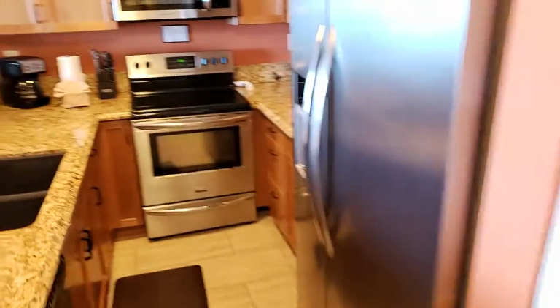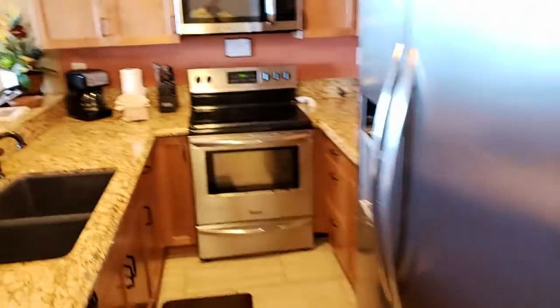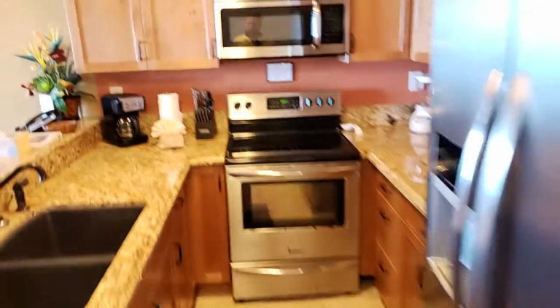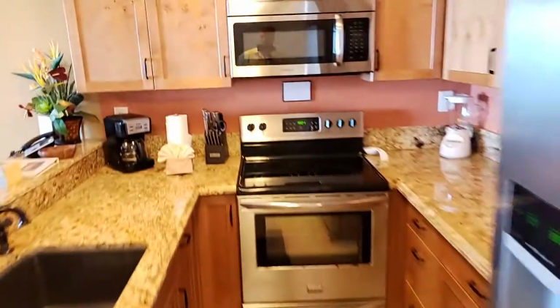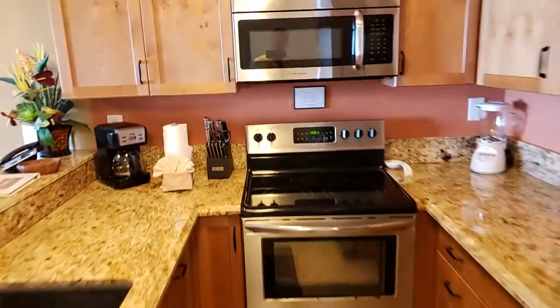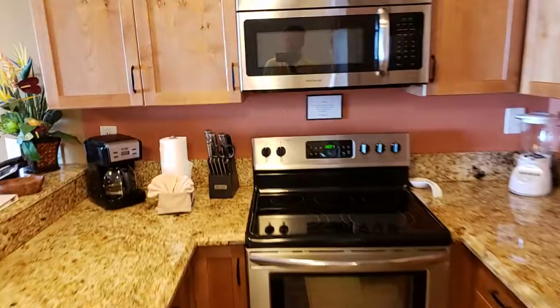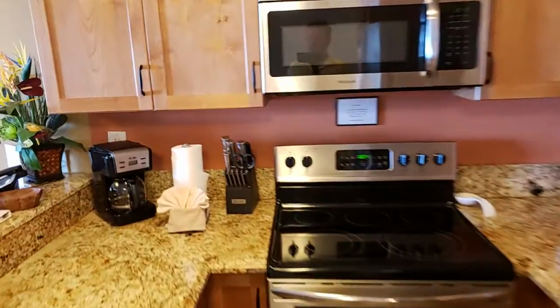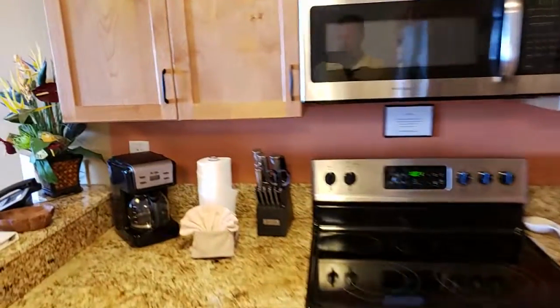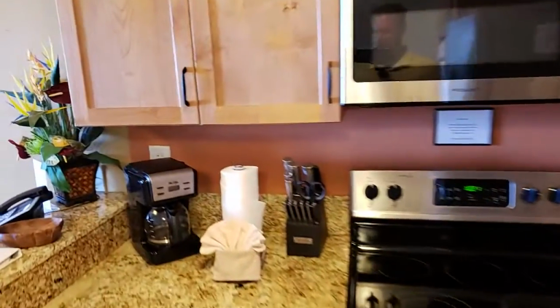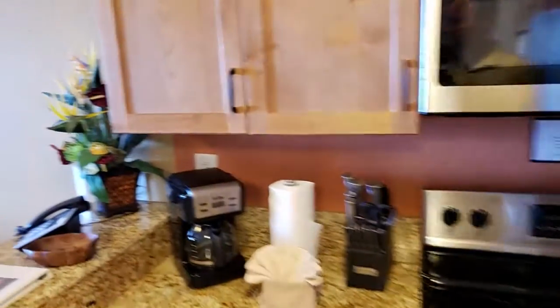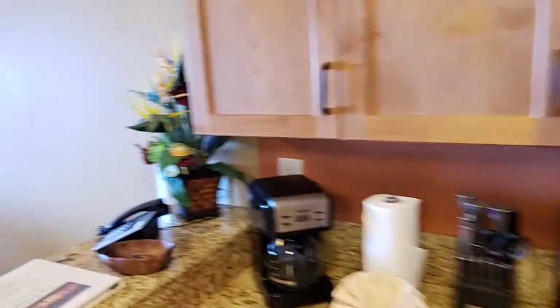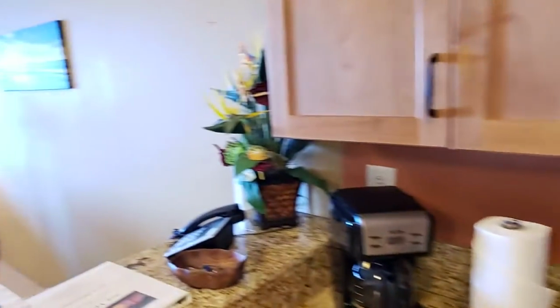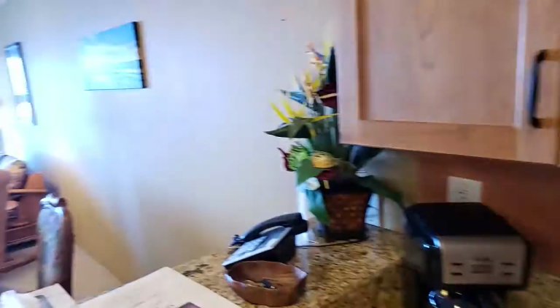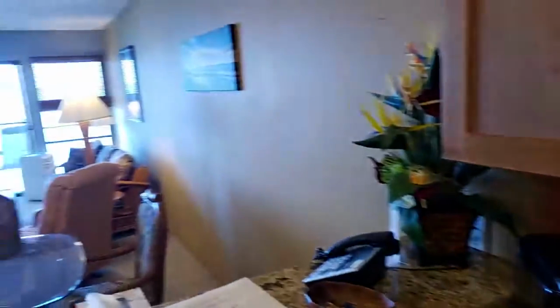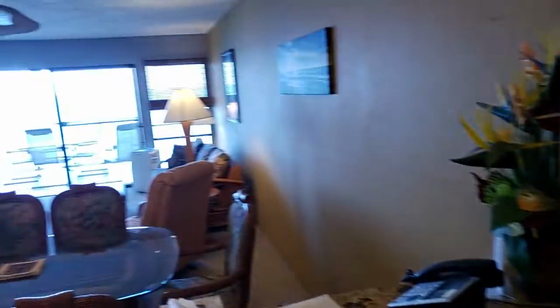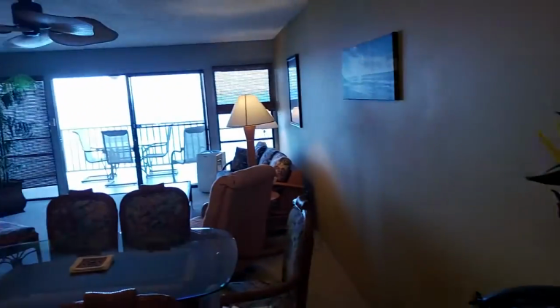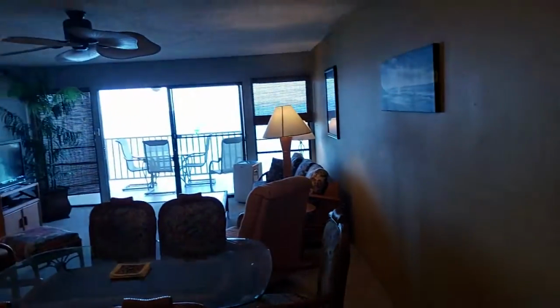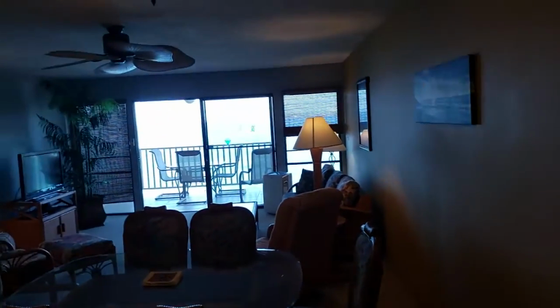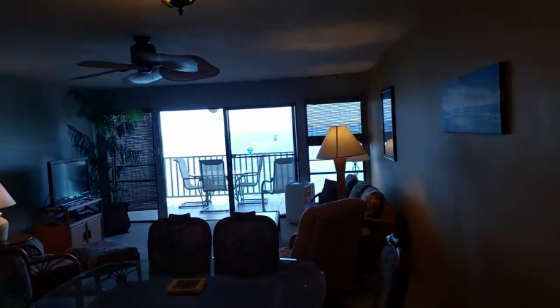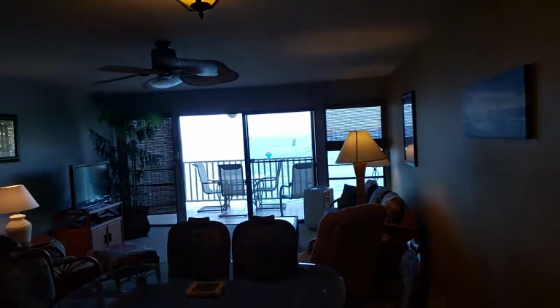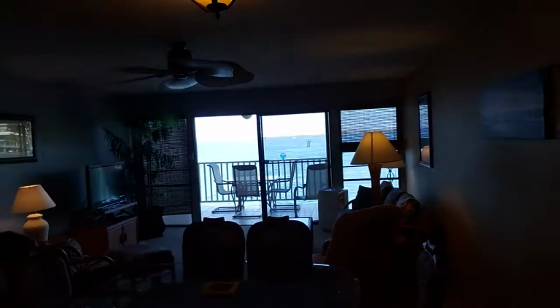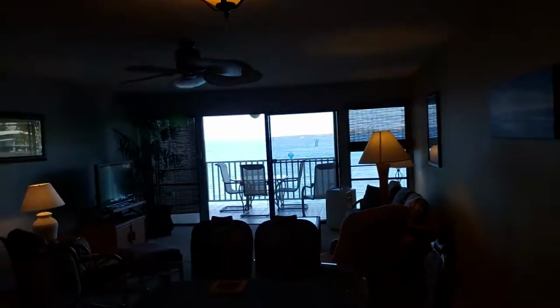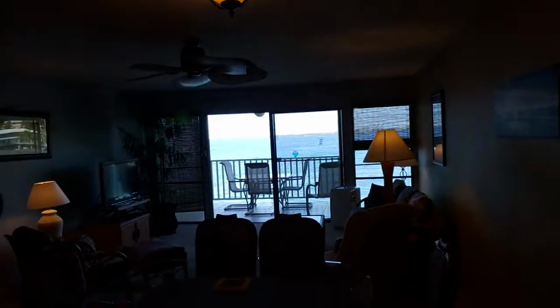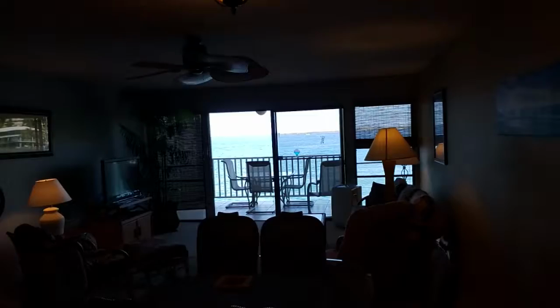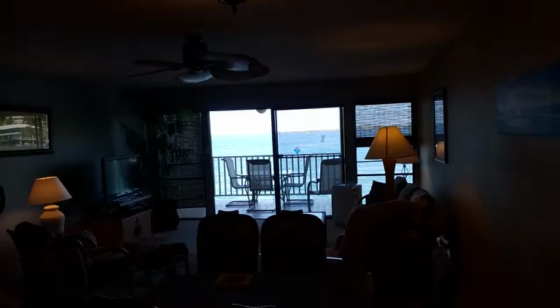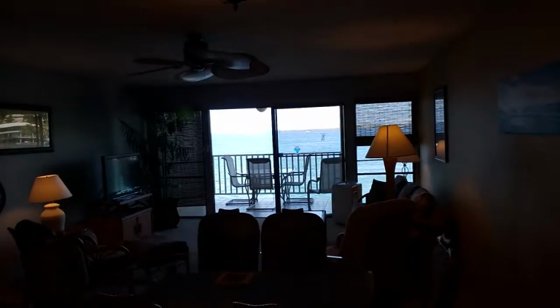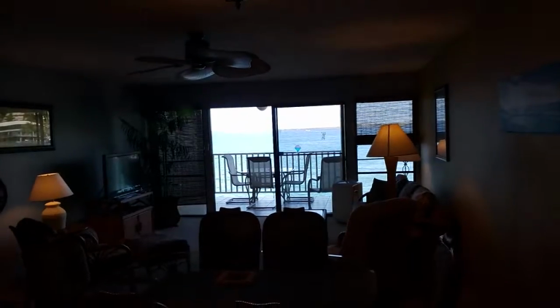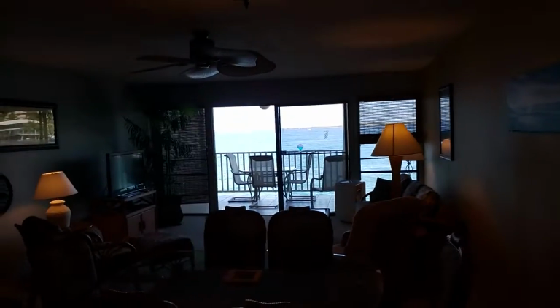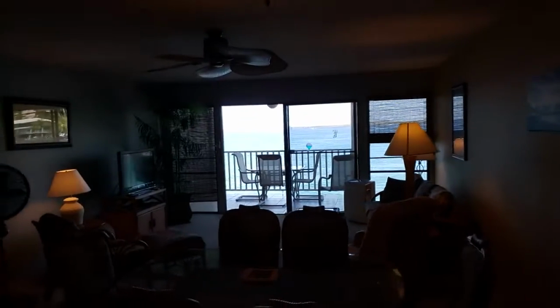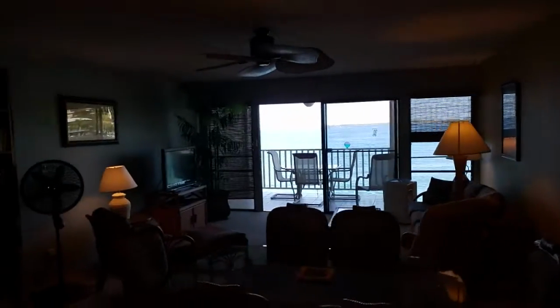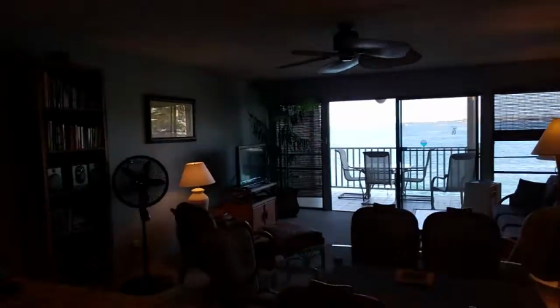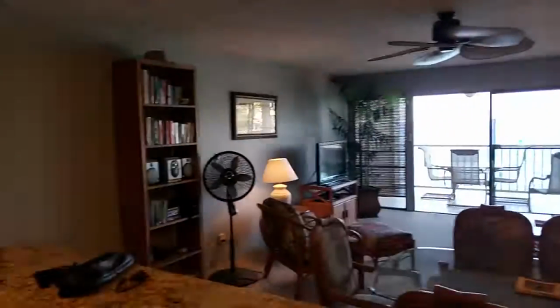I know you're interested in a few things, specifically the view, and there it is. We'll go check it out.